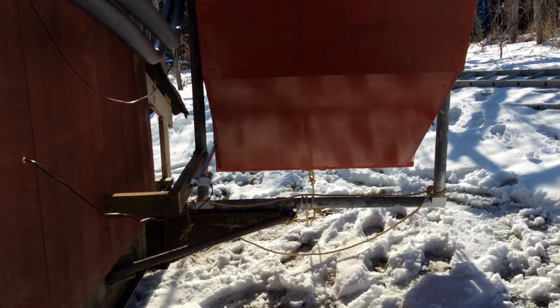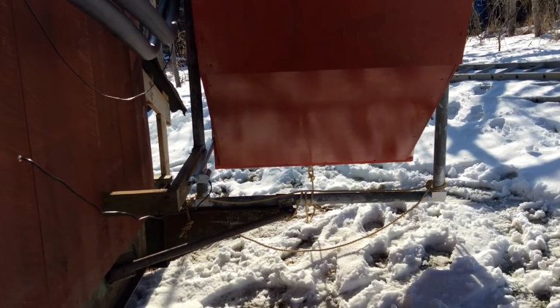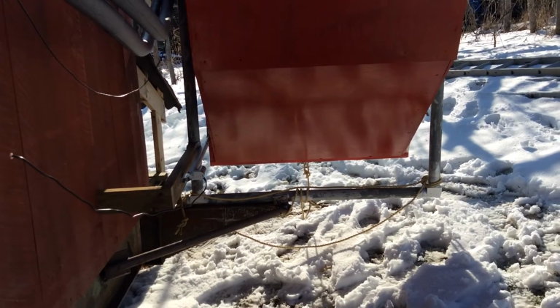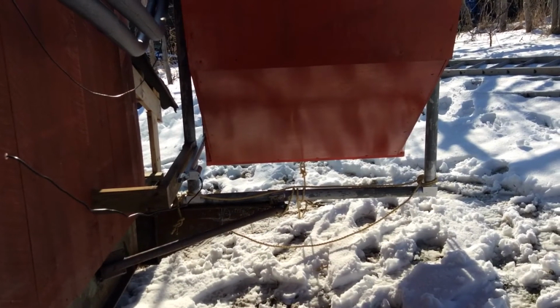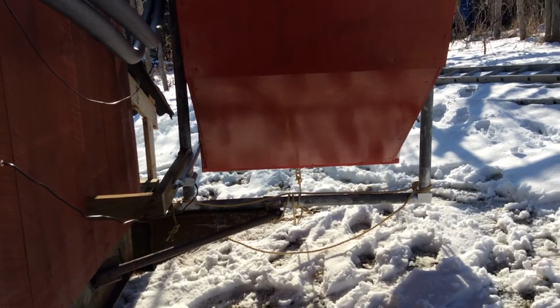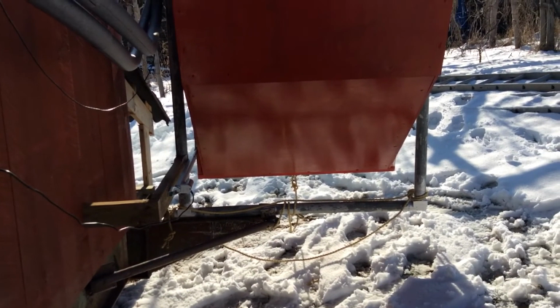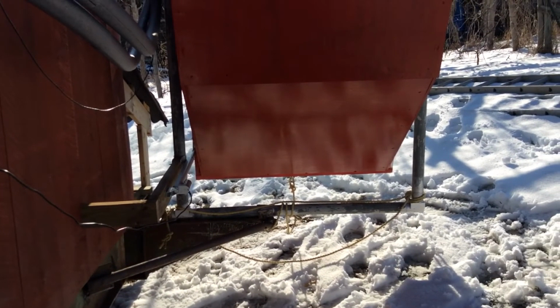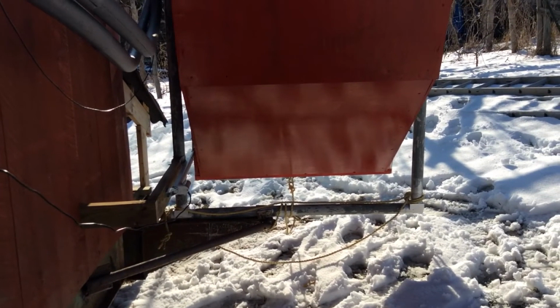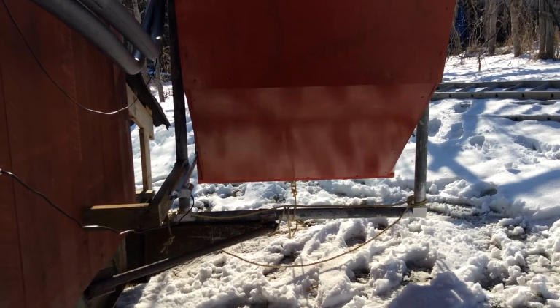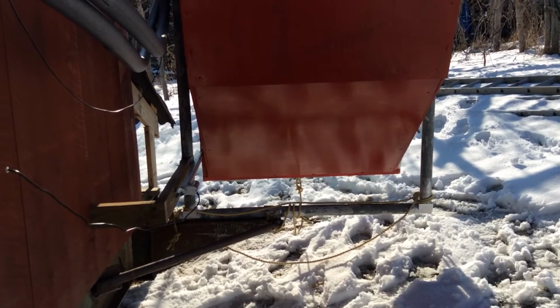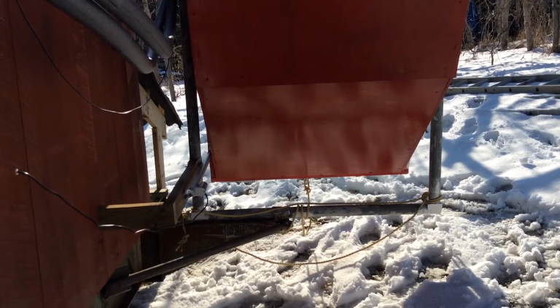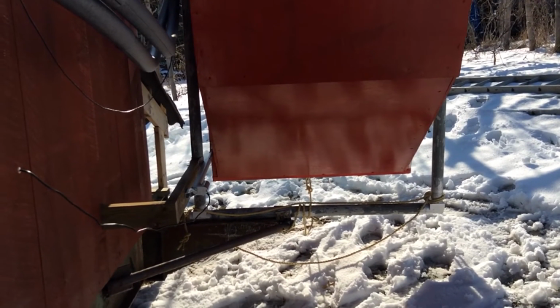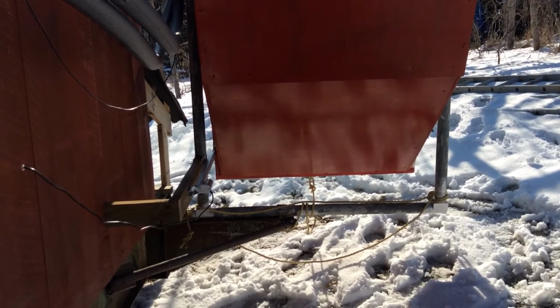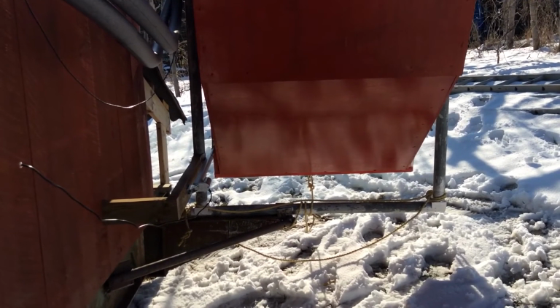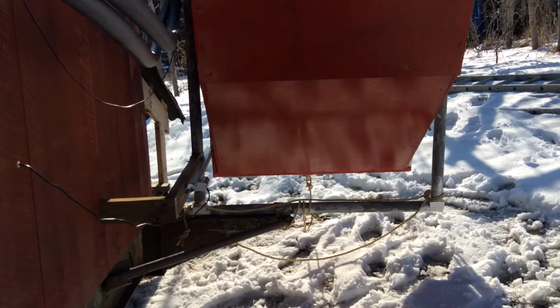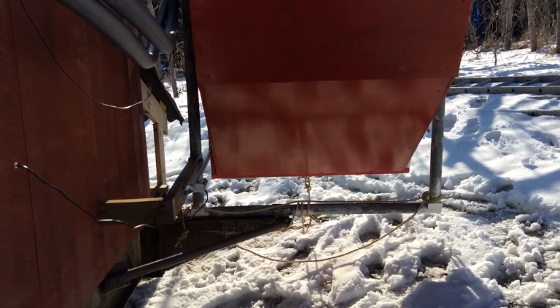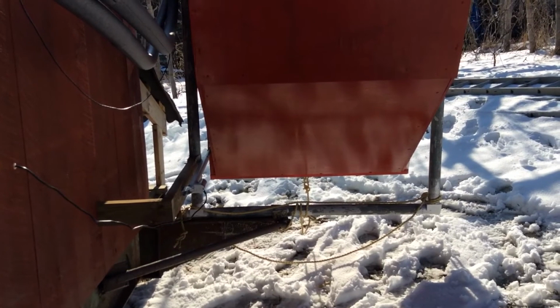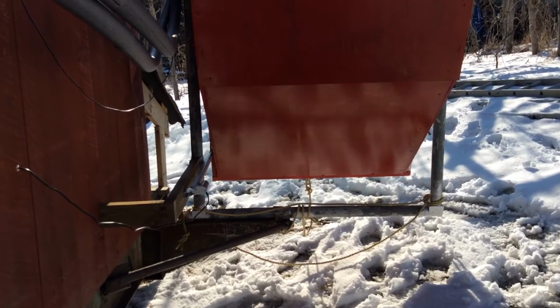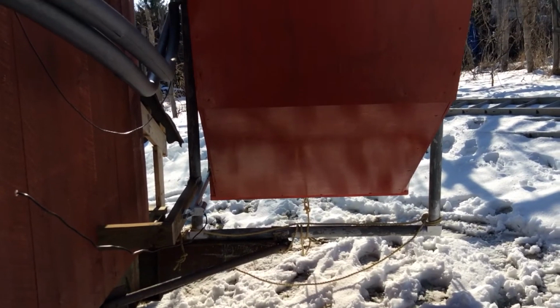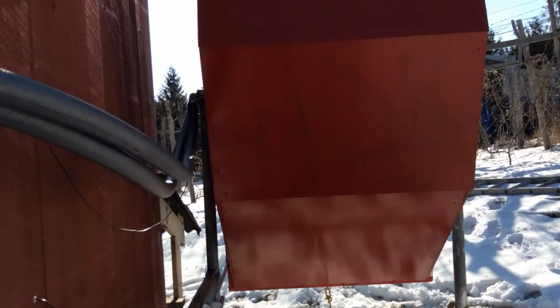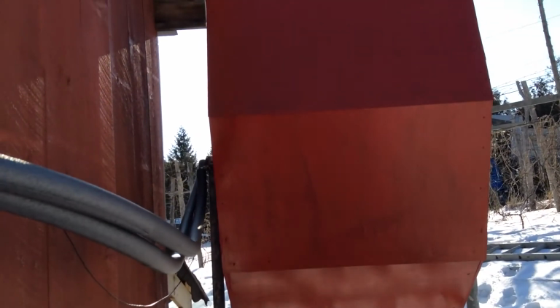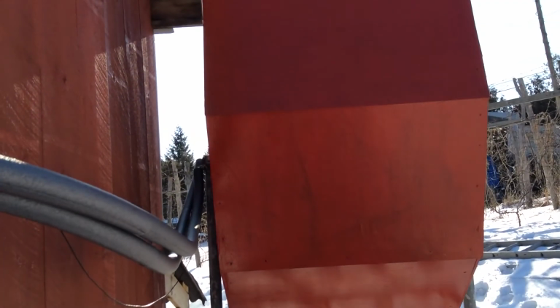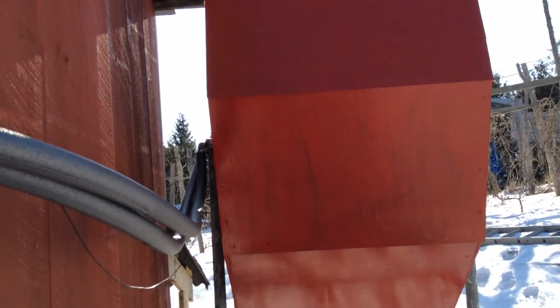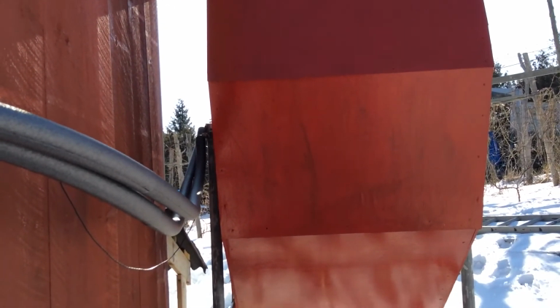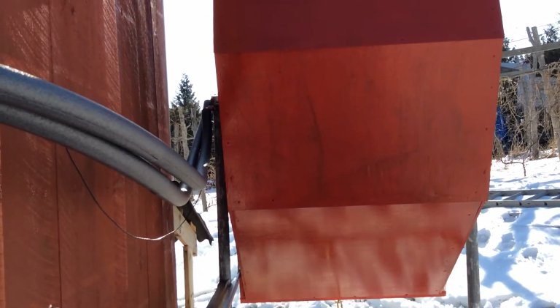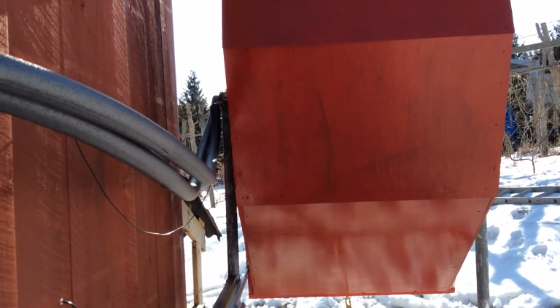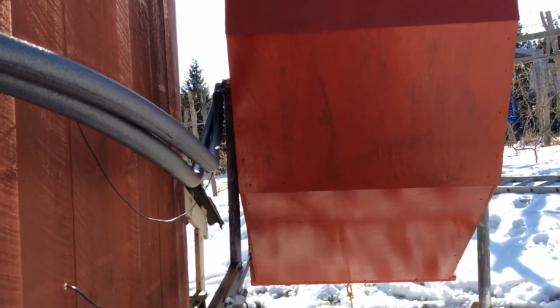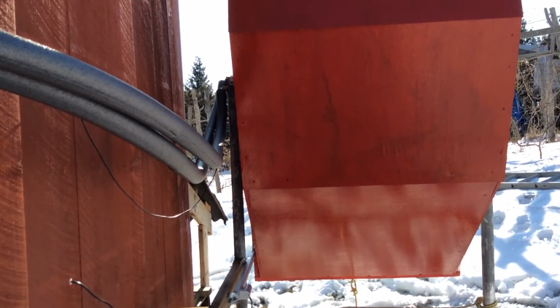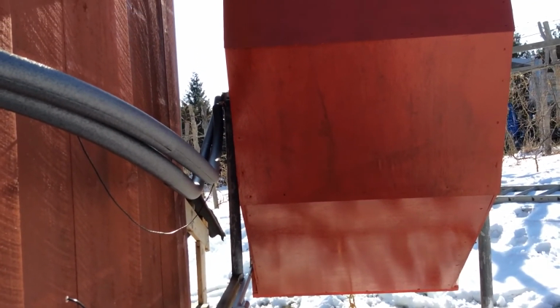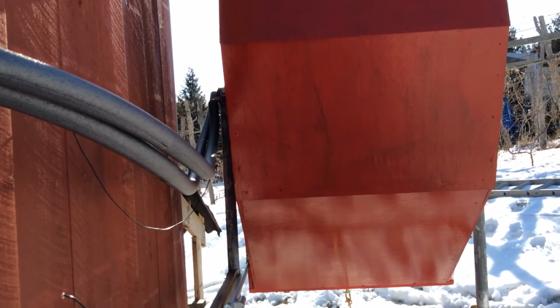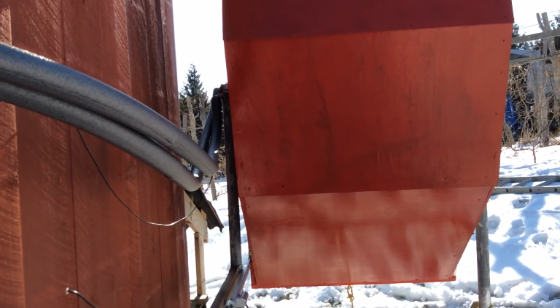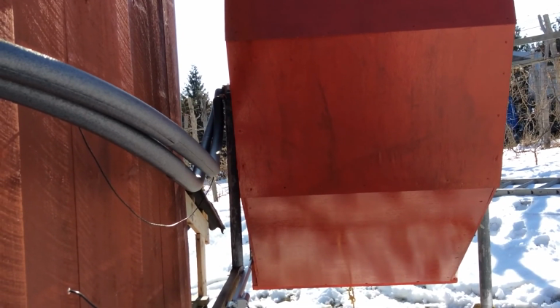Anyway, it seems to be working pretty well. I haven't run it long enough to see how many degrees per day of the 1,500 gallons it's heating, but it does warm it up — we'll see.